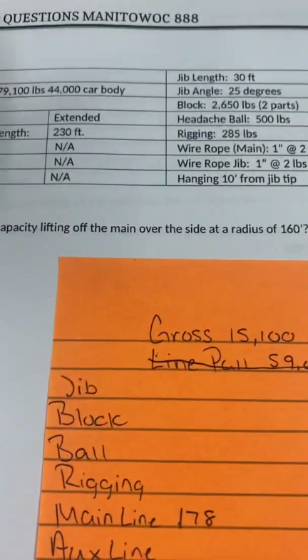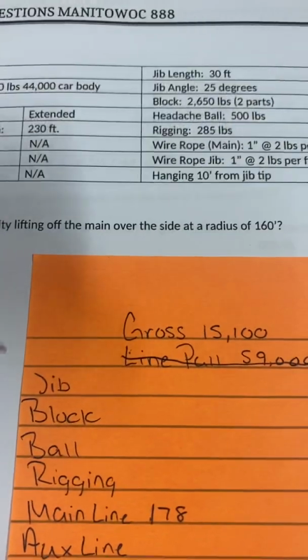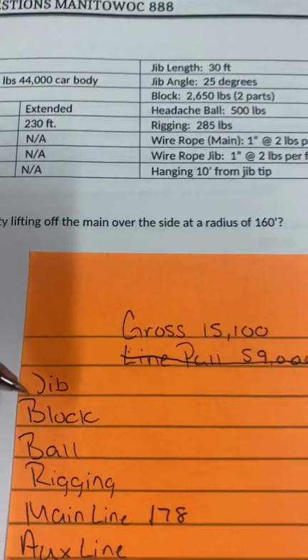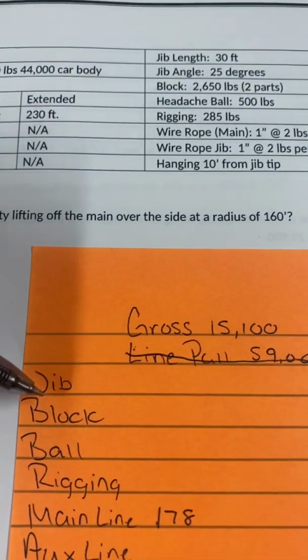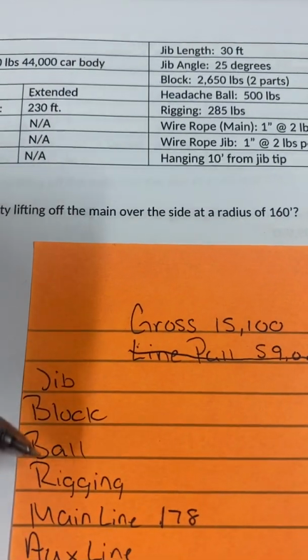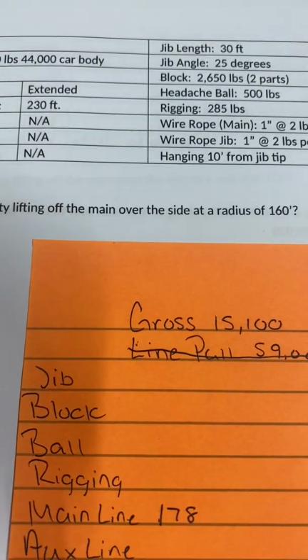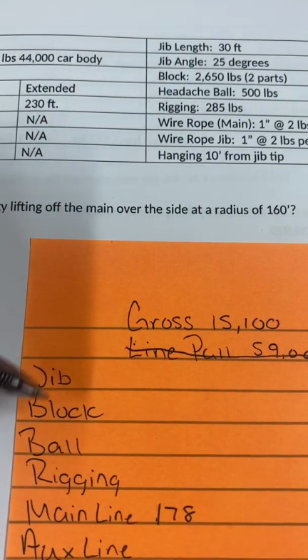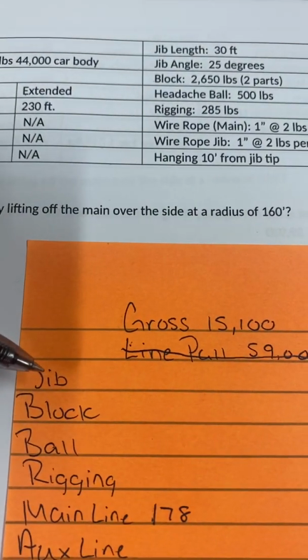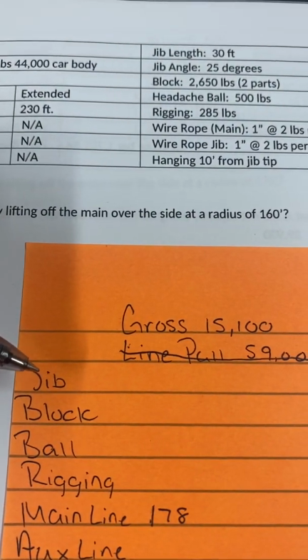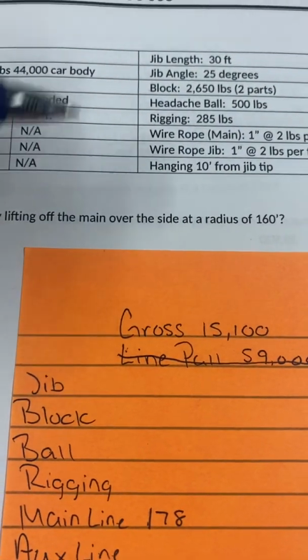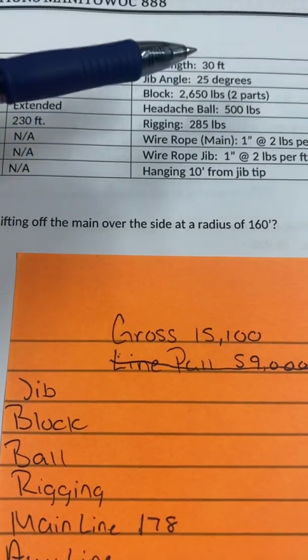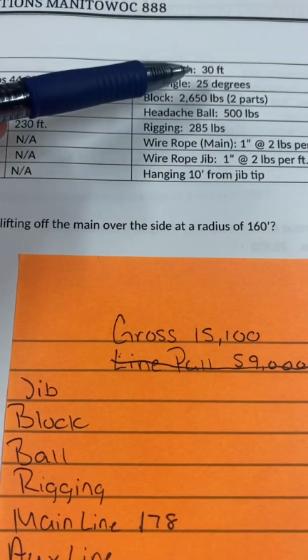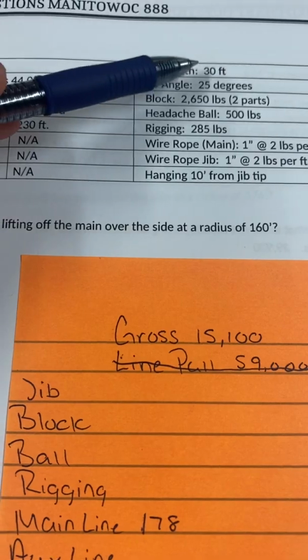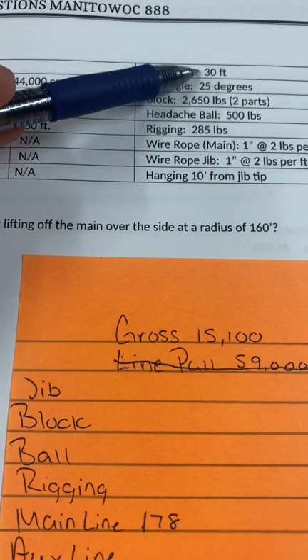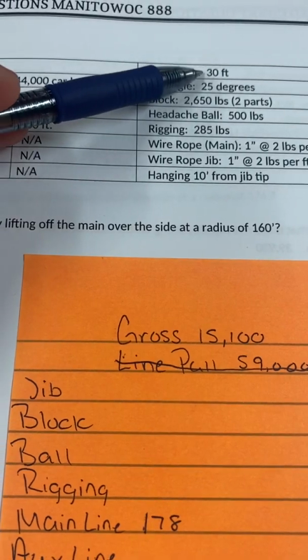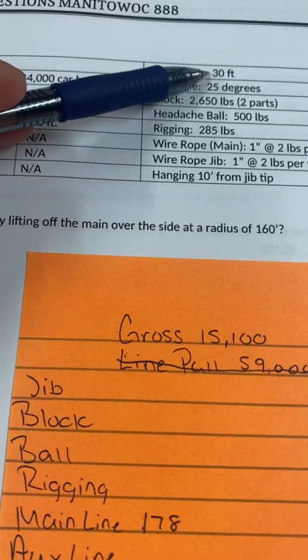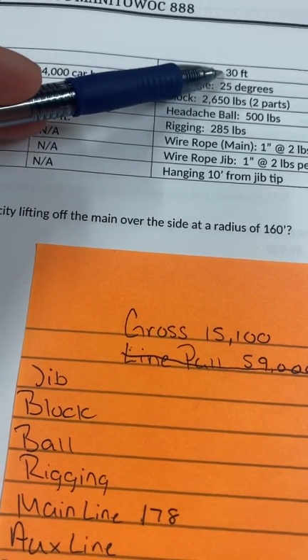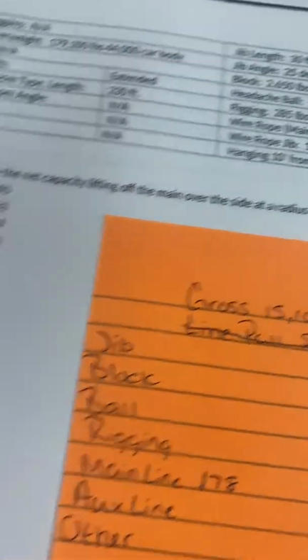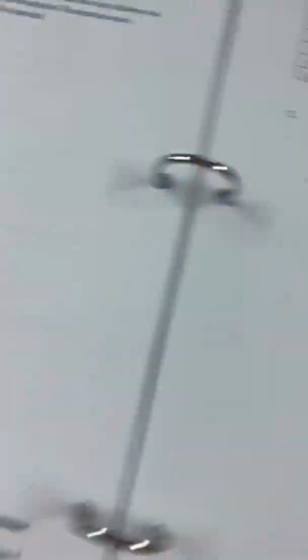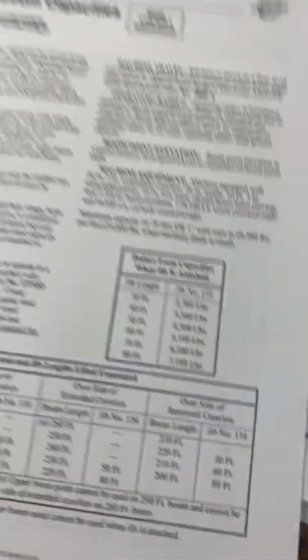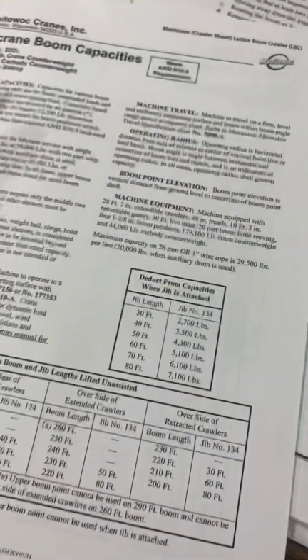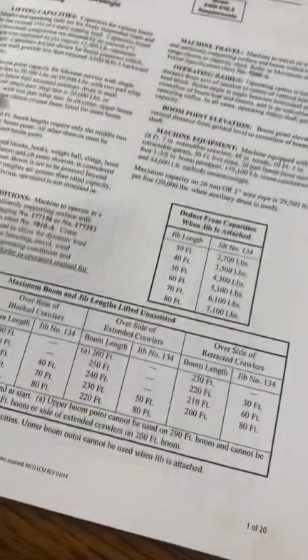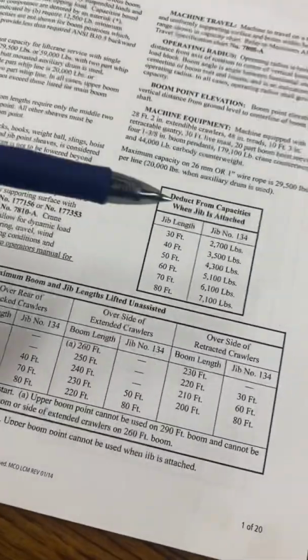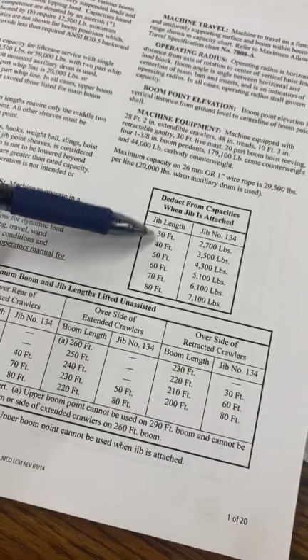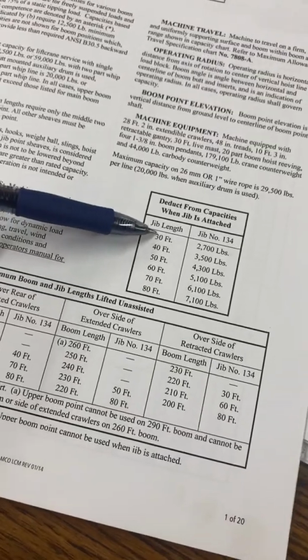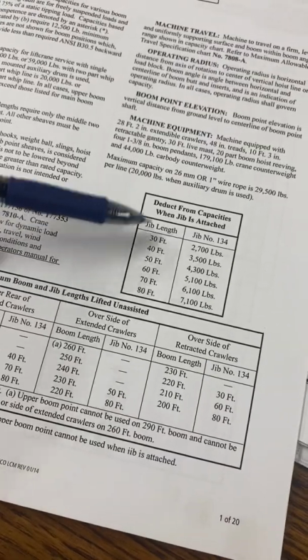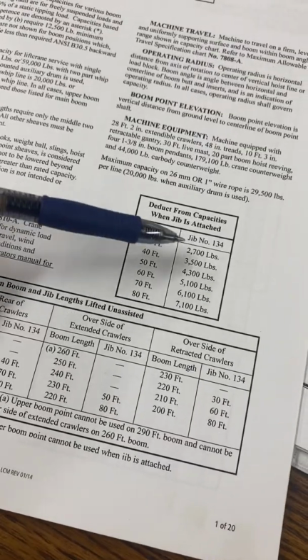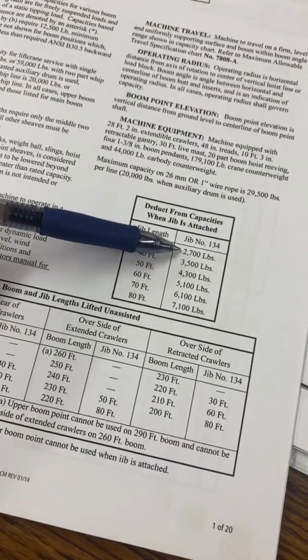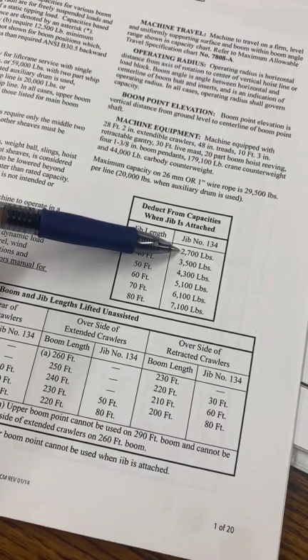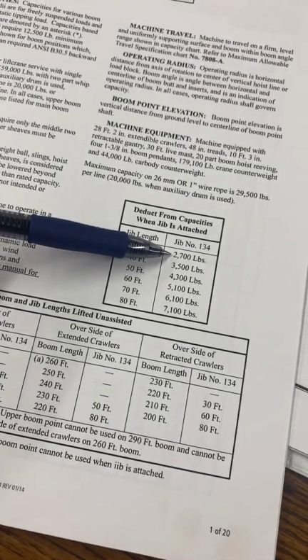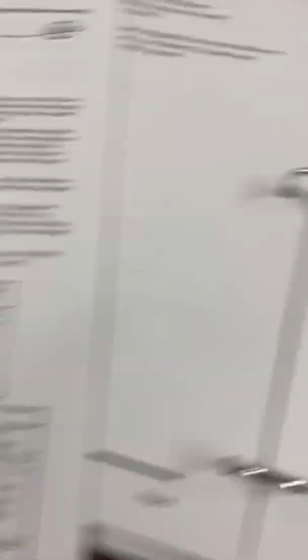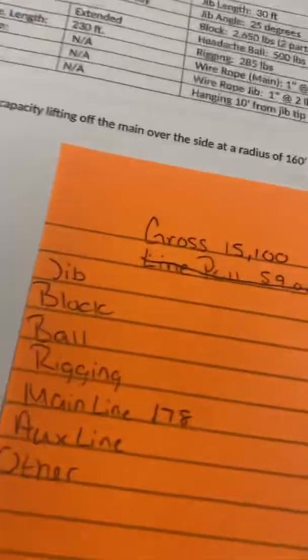Now I go through my deductions. The question says I have a 30-foot jib. Going back to the first page of the book, a 30-foot jib is 2,700 pounds.